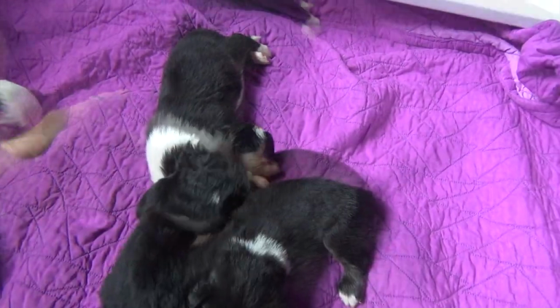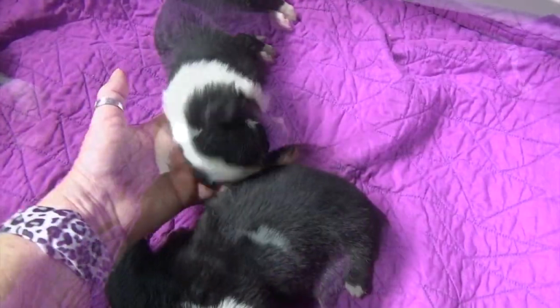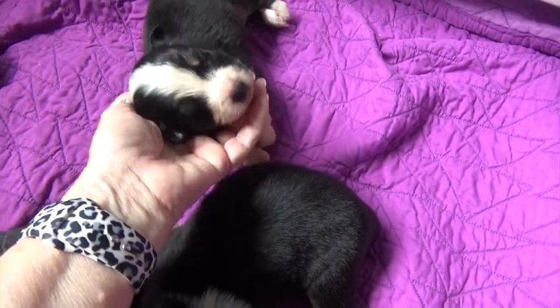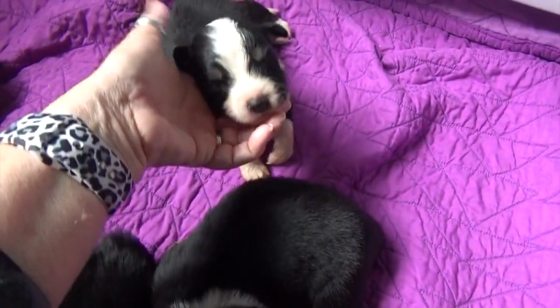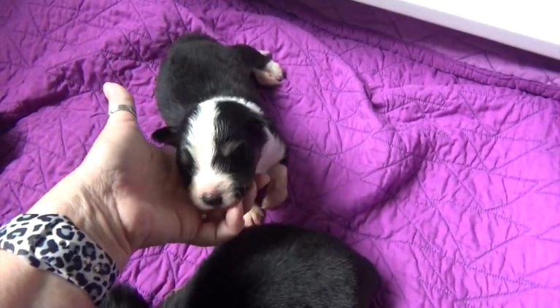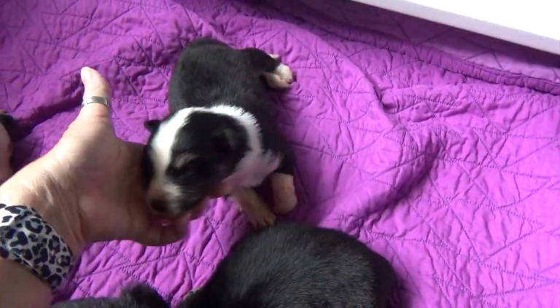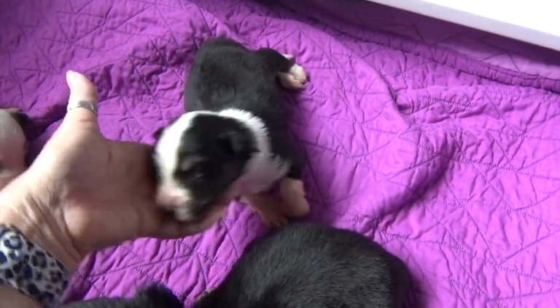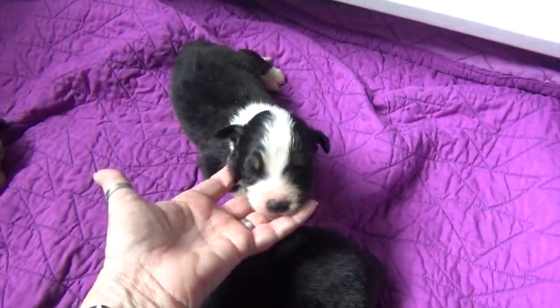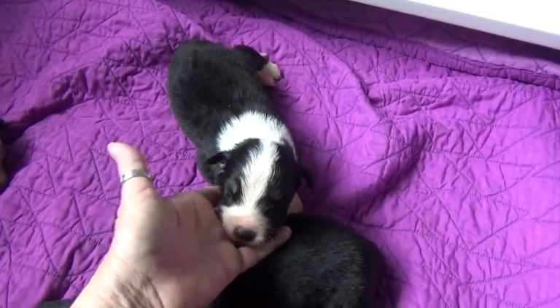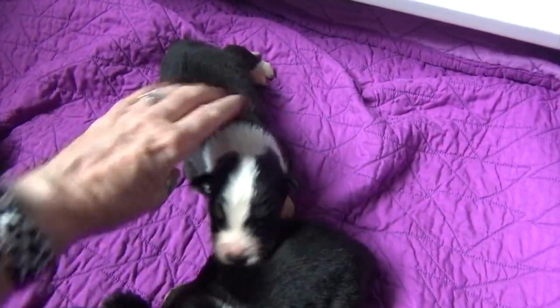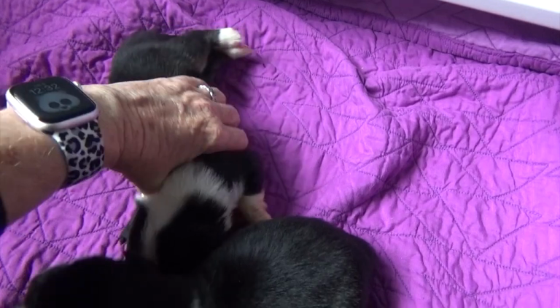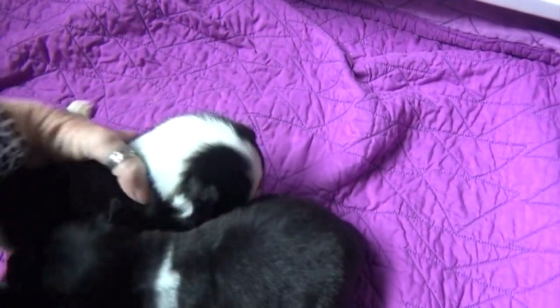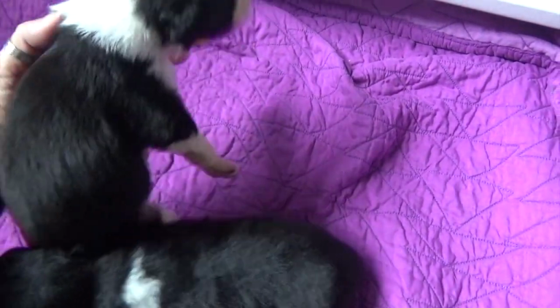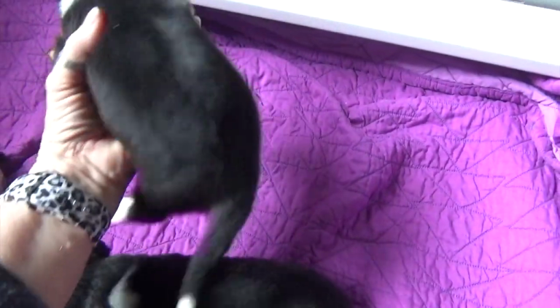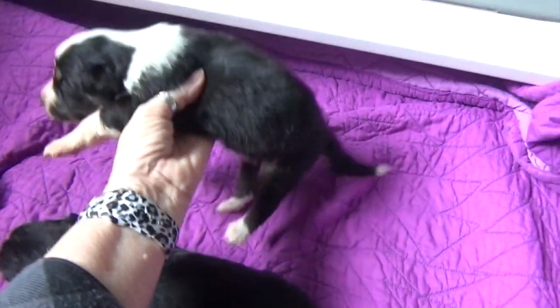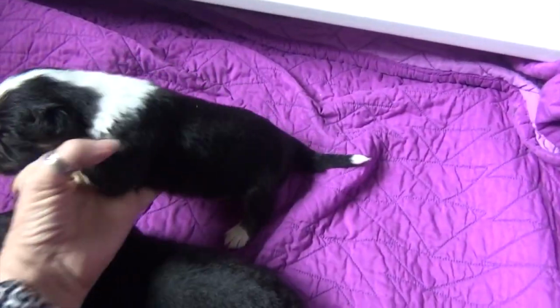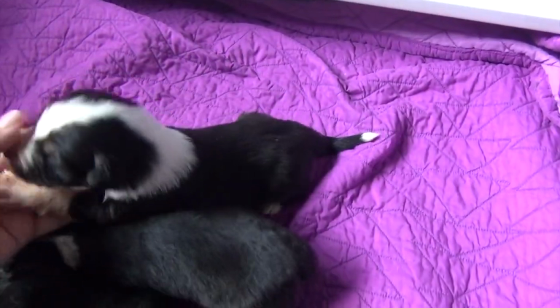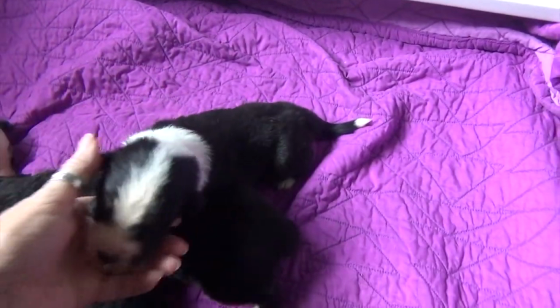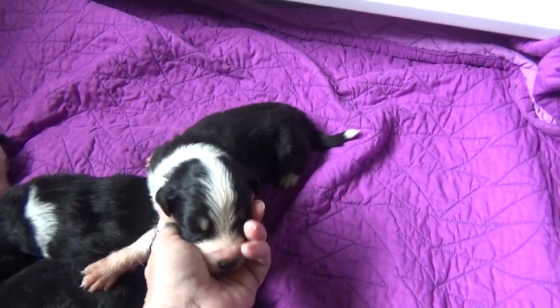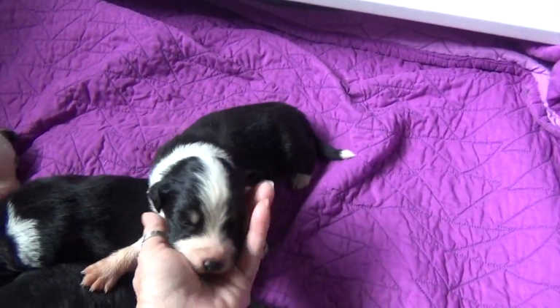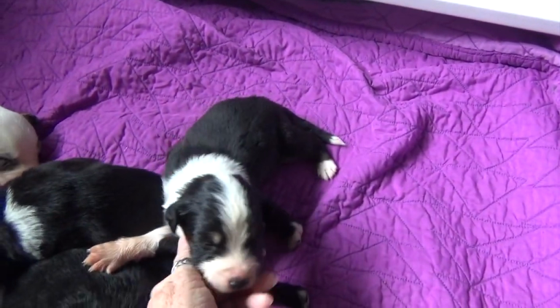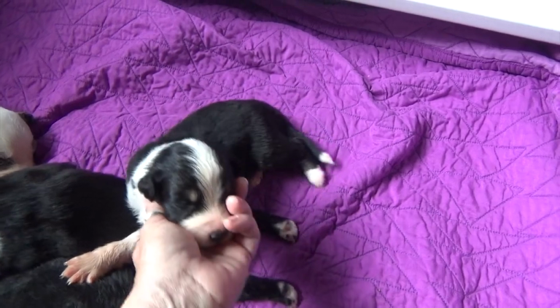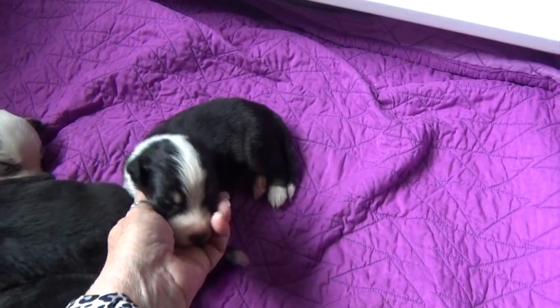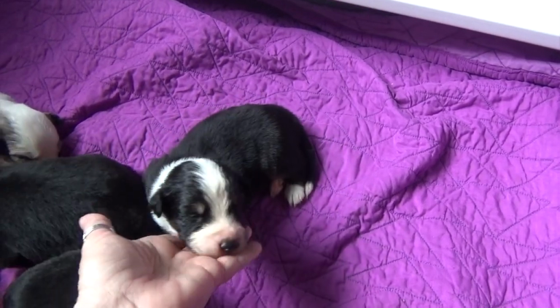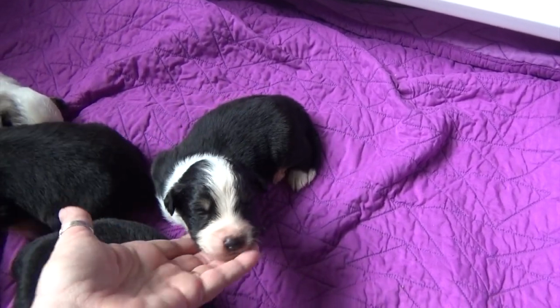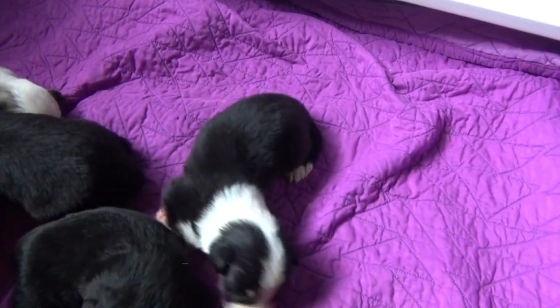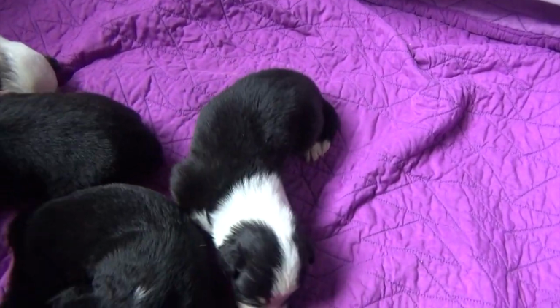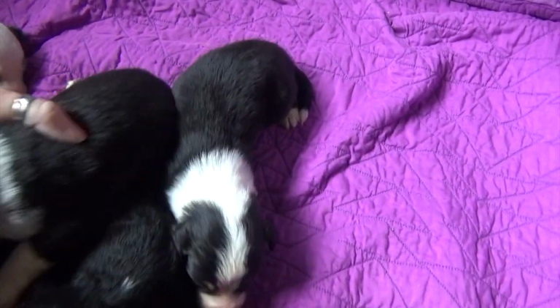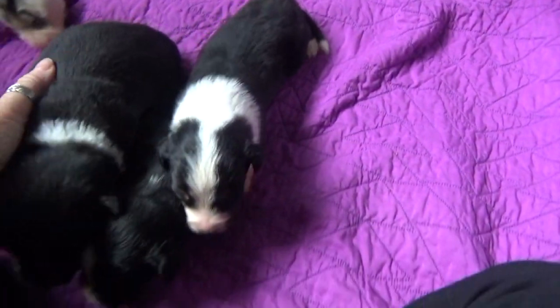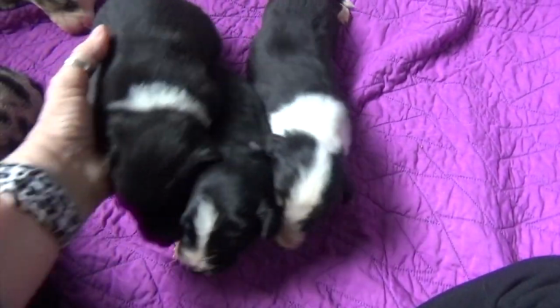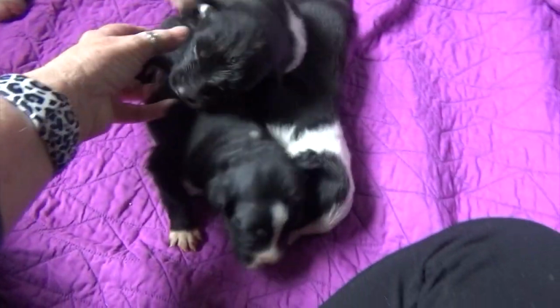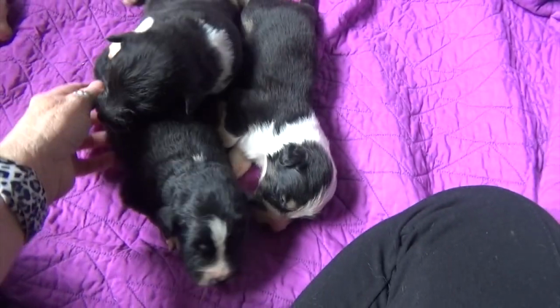This black tri-male is Manny, with the blaze going into a full collar, and he does still have his tail. So those are the three black tri-males.